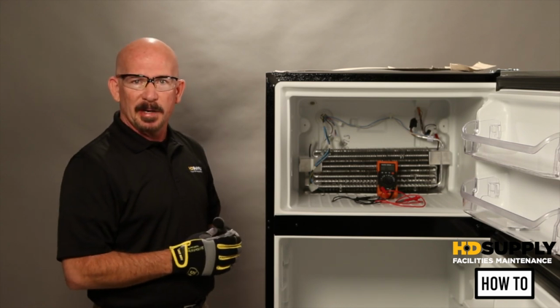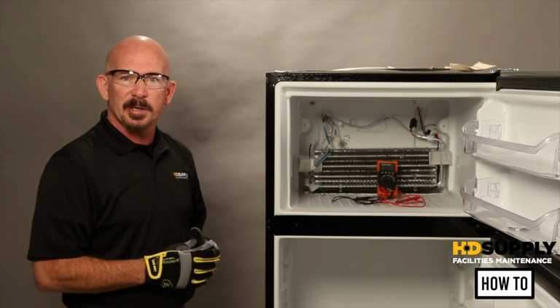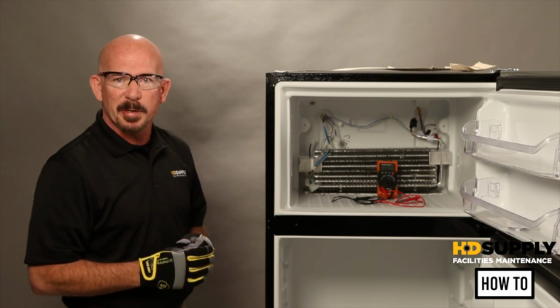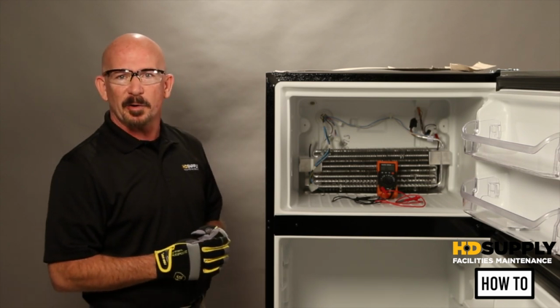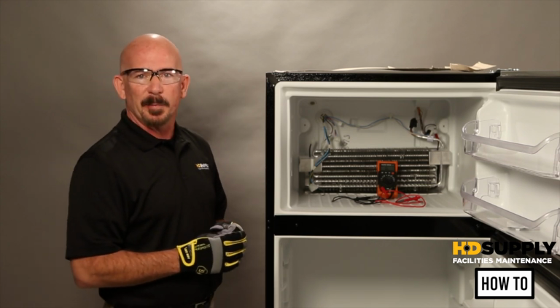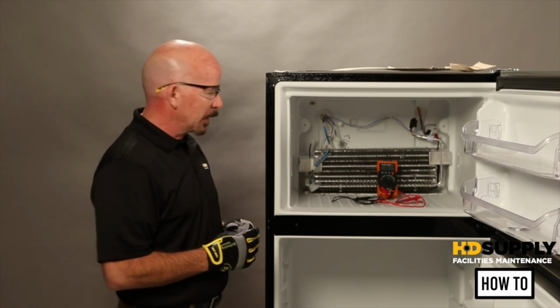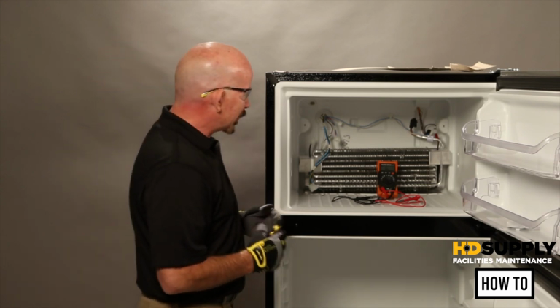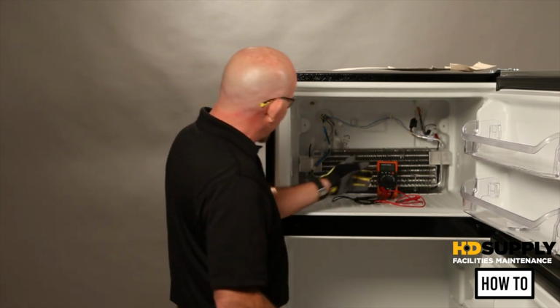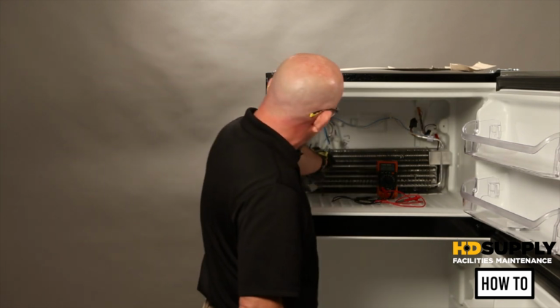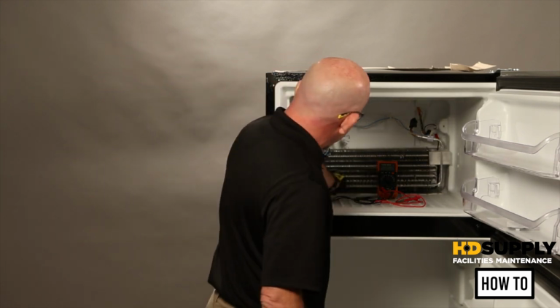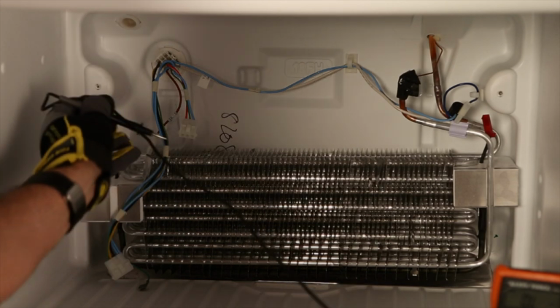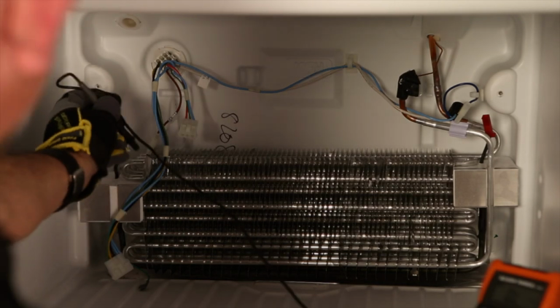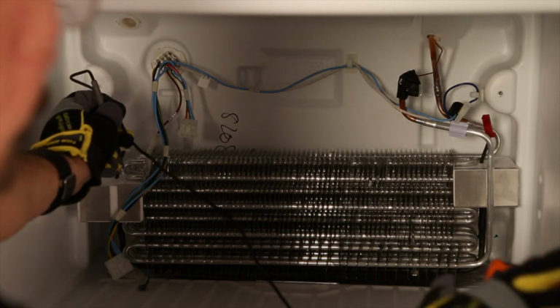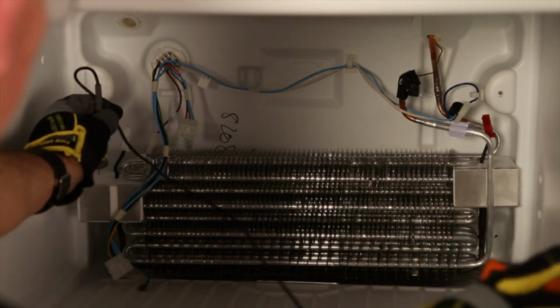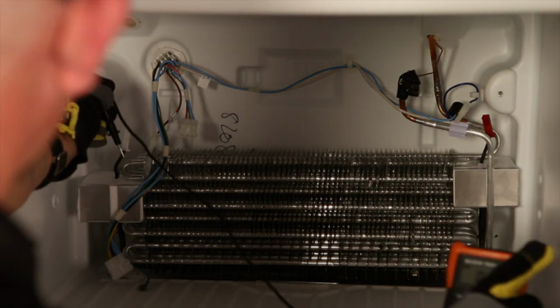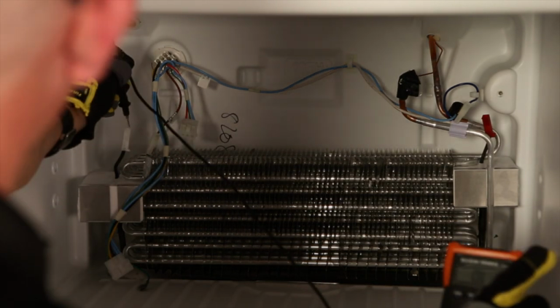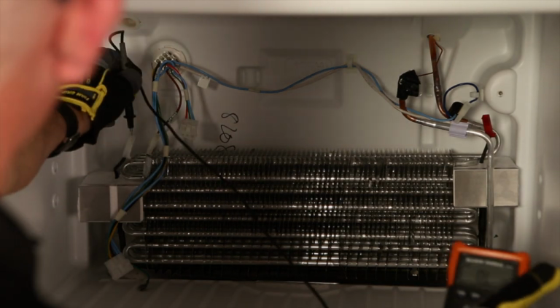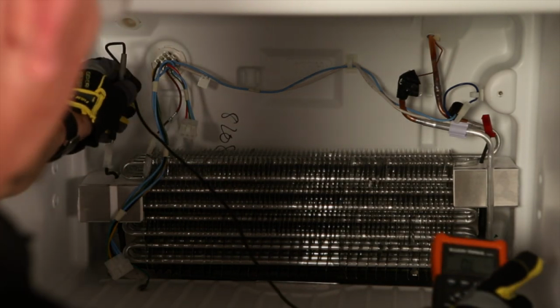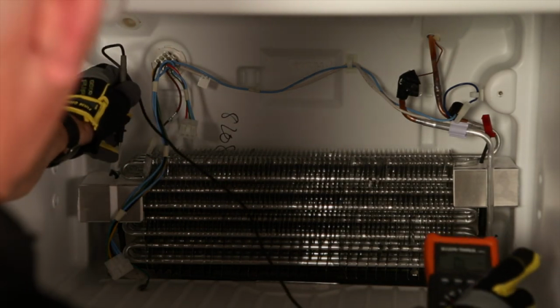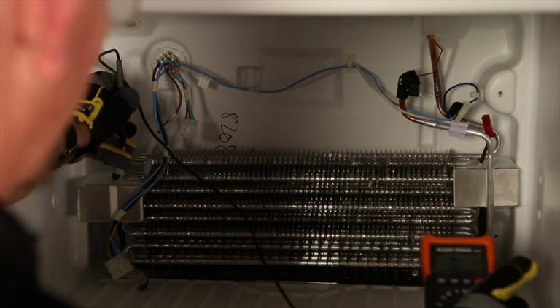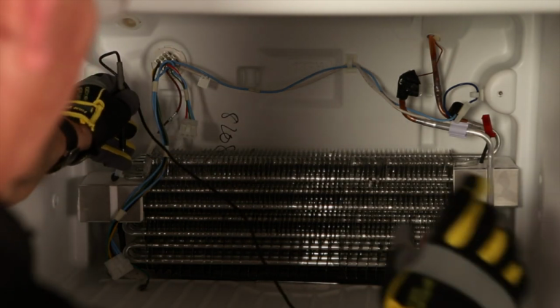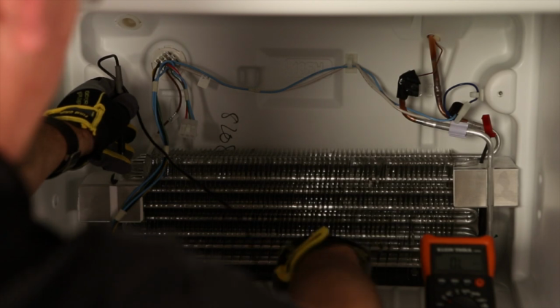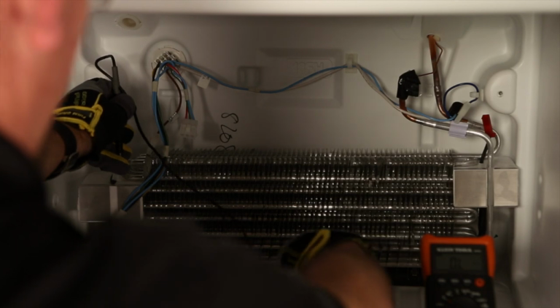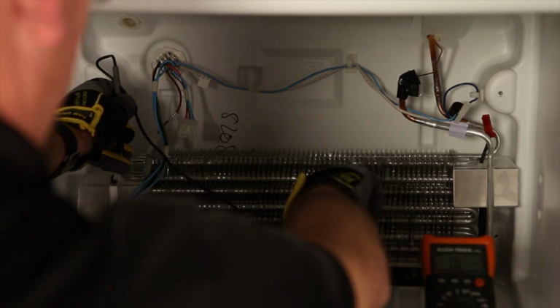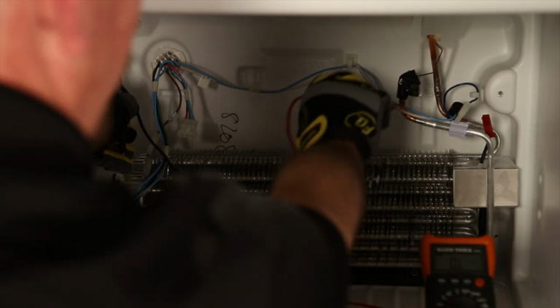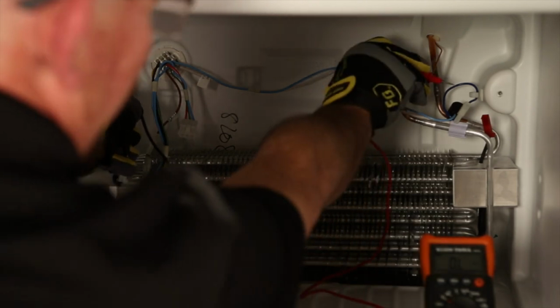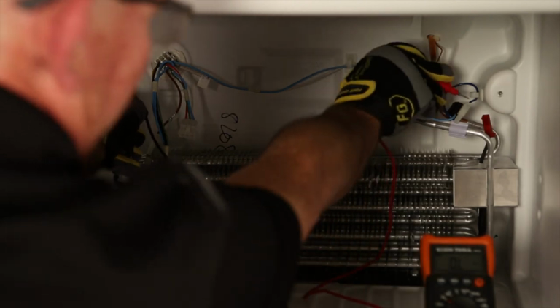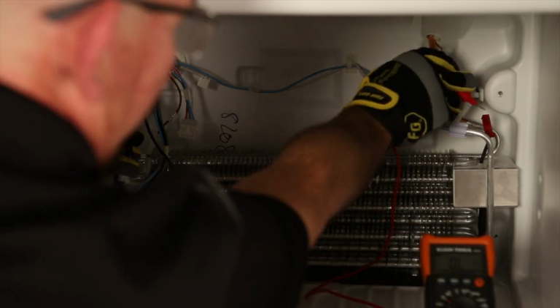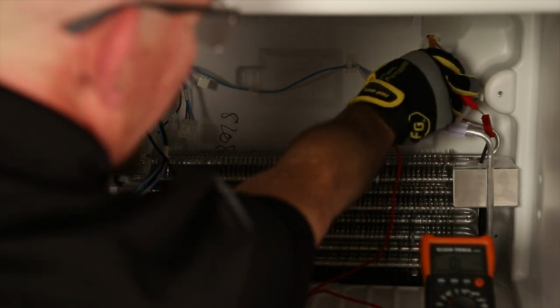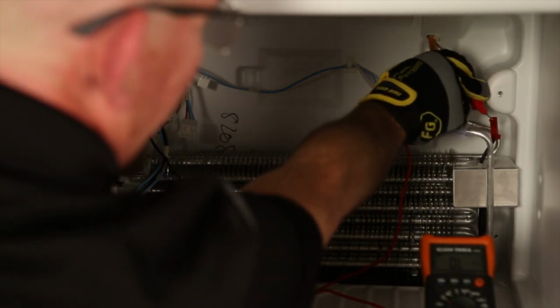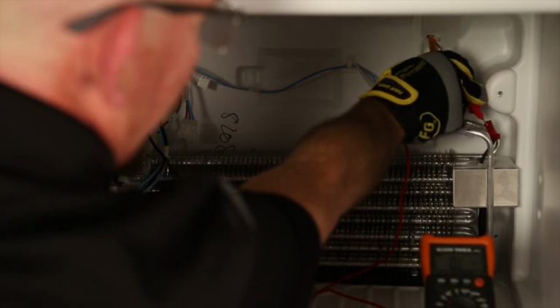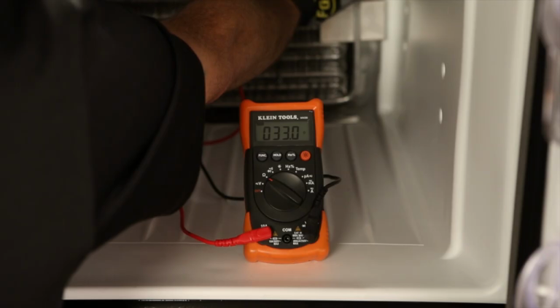The next part is going to be your defrost element. You would test your defrost element by testing from one pin to the far side pin, and that should read approximately 33 ohms of resistance.